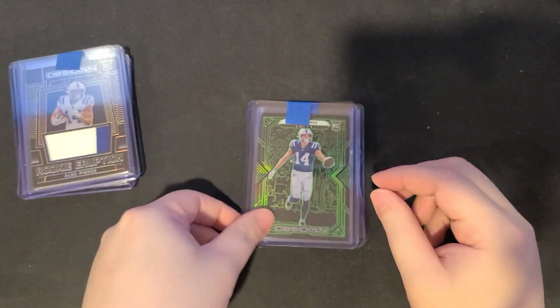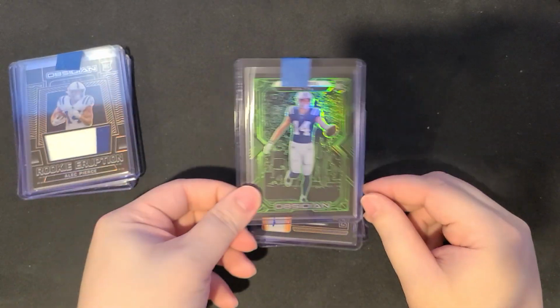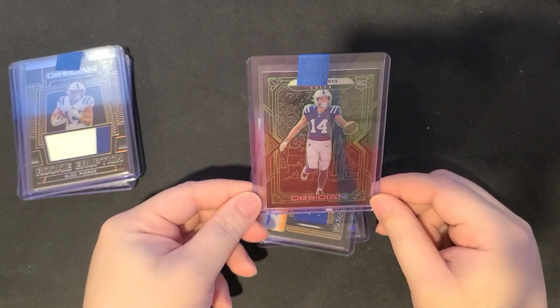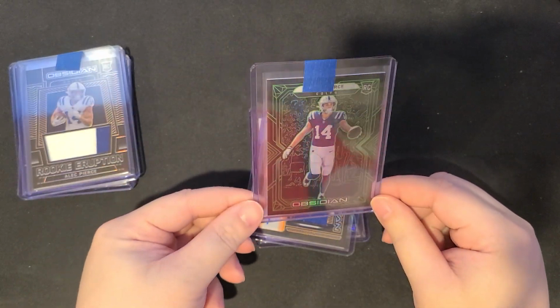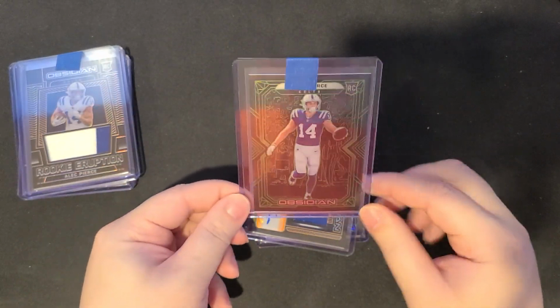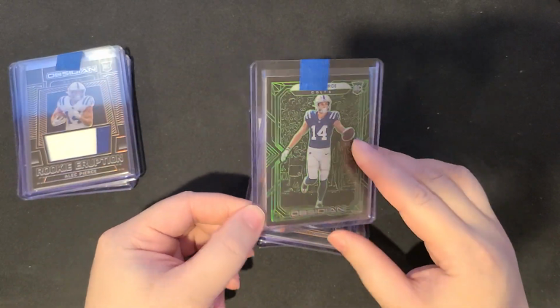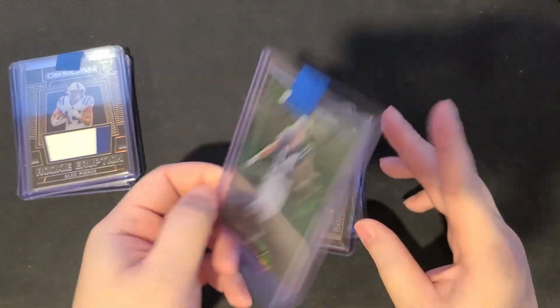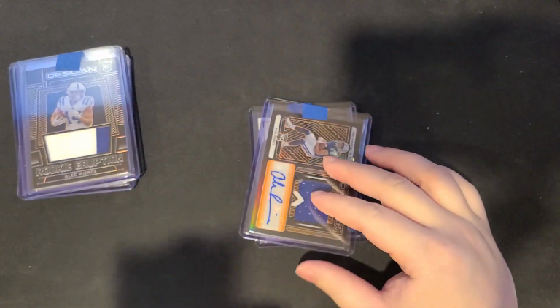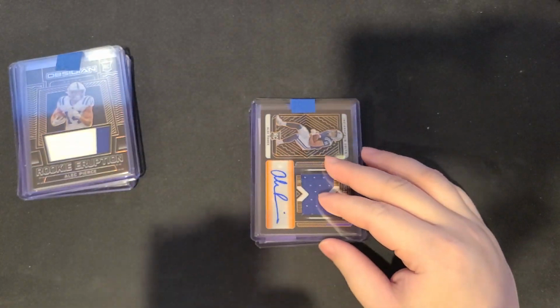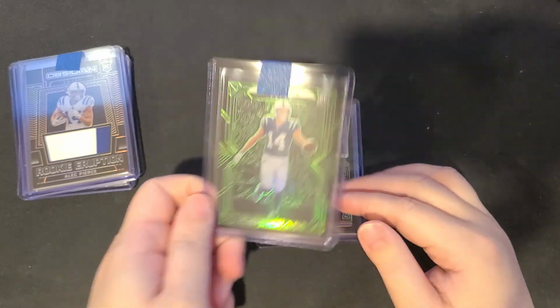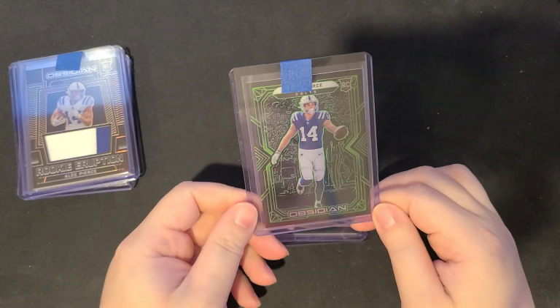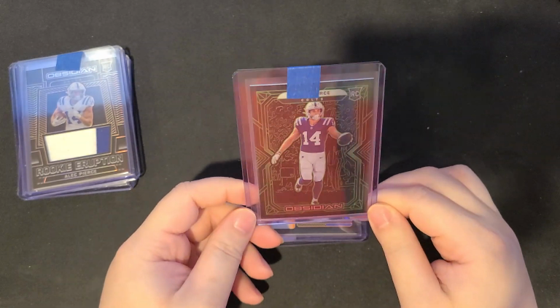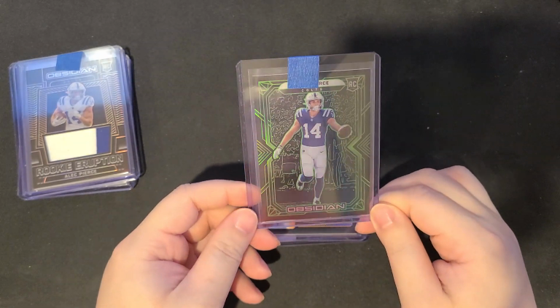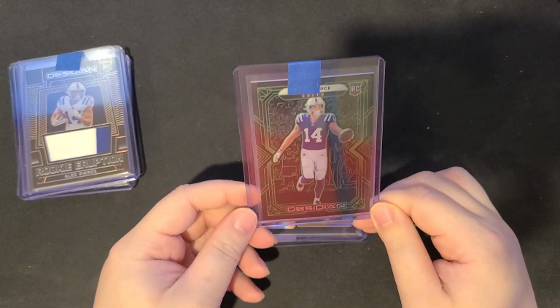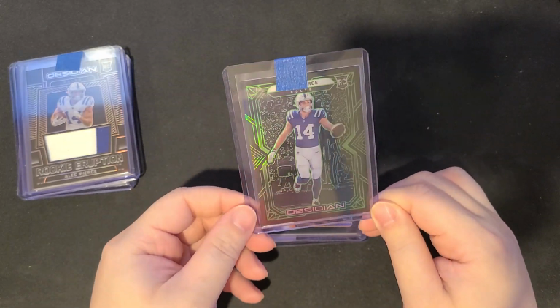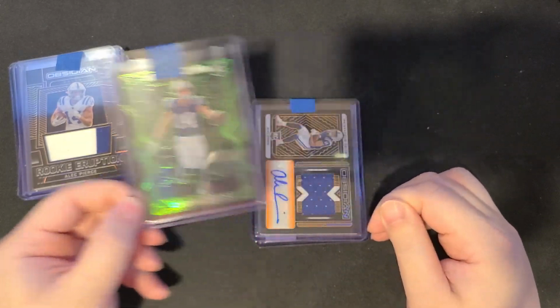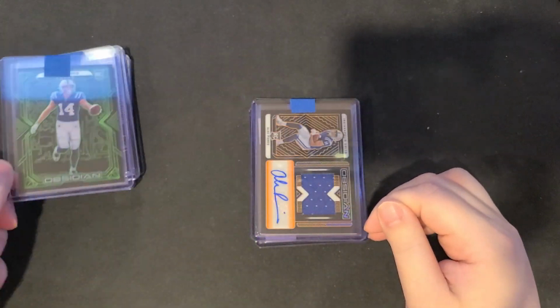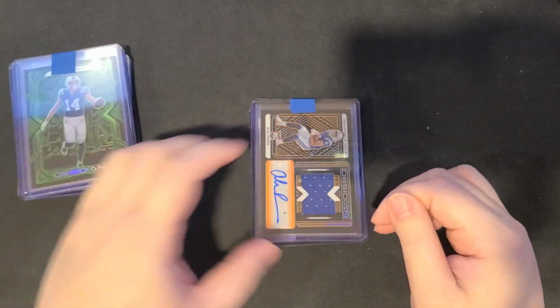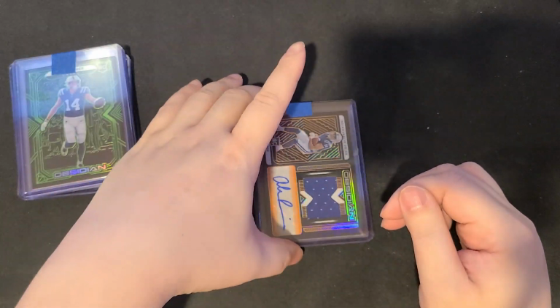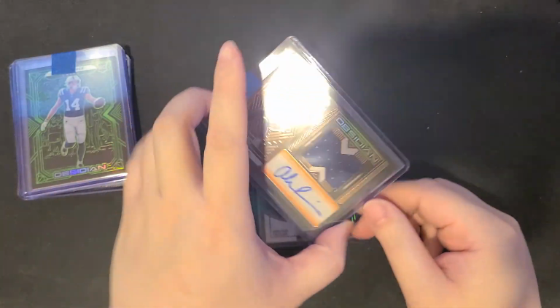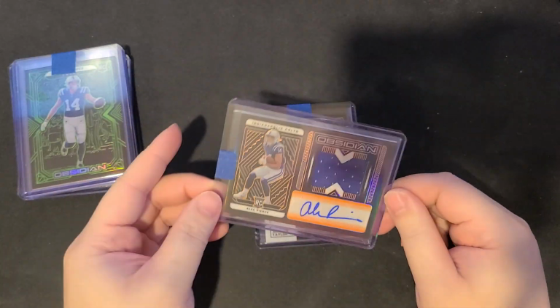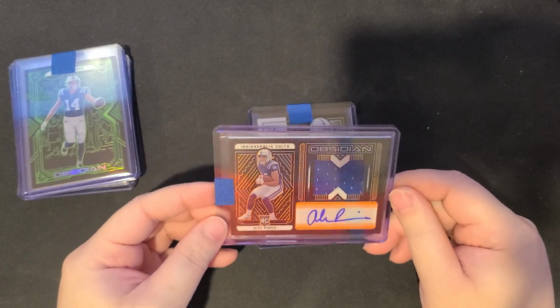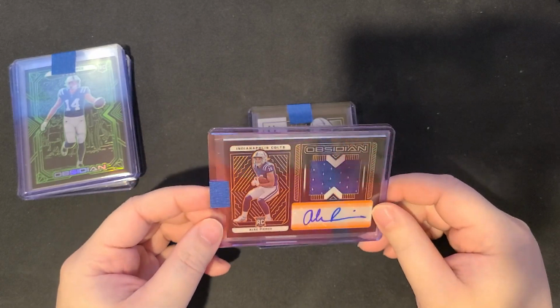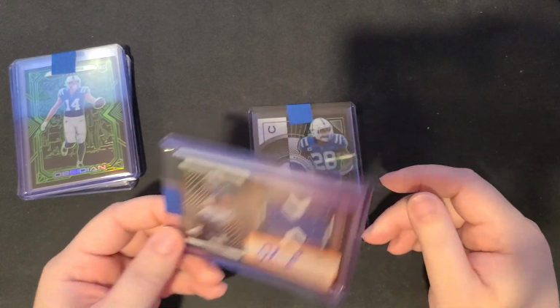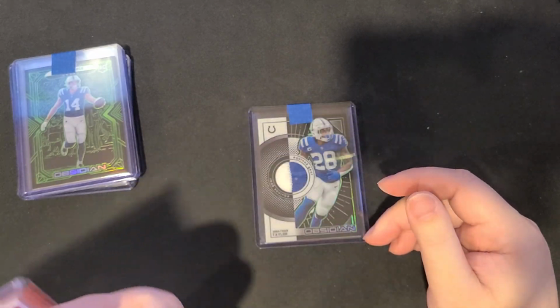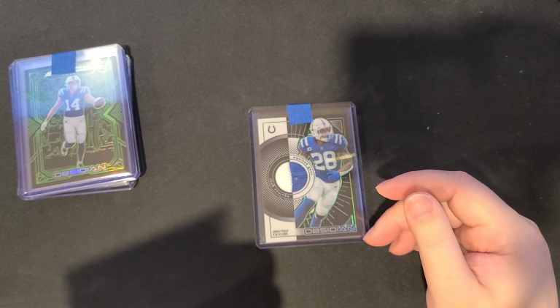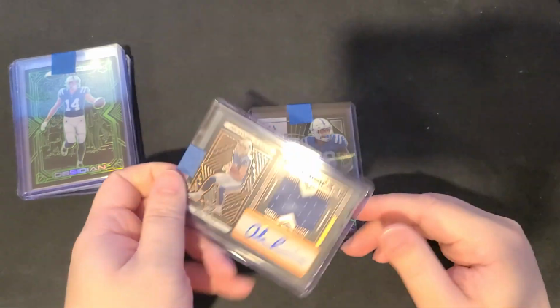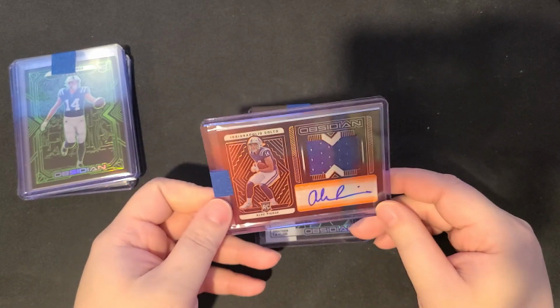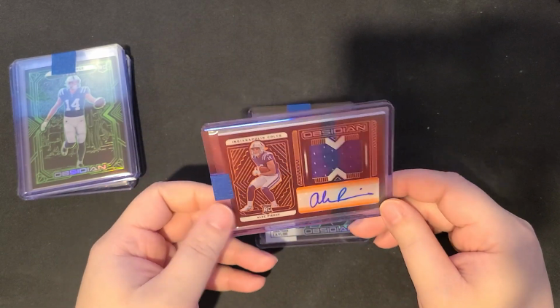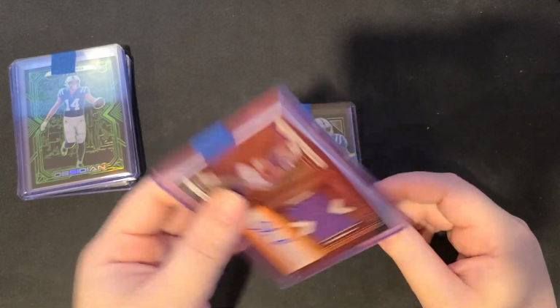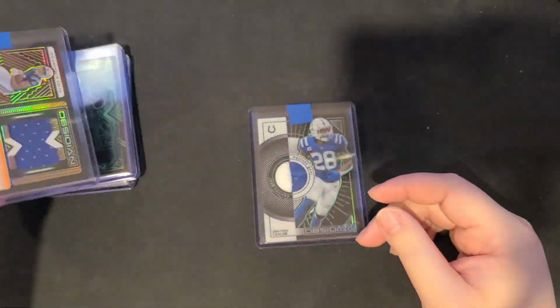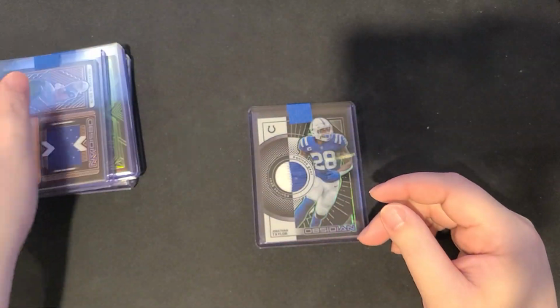Another Alec Pierce rookie card, numbered to 50 — I guess it's gold or whatever color it is. We've got another Alec Pierce RPA, numbered to 99. Pretty nice, very nice.